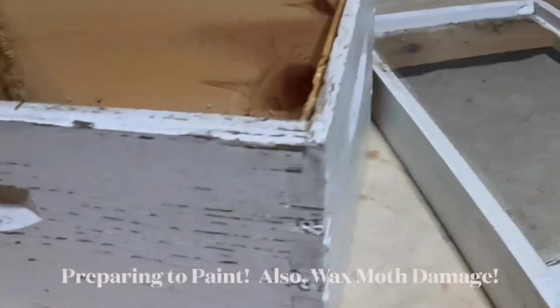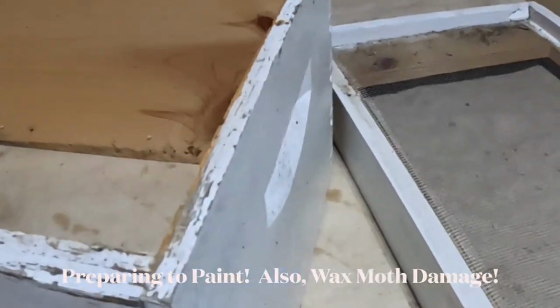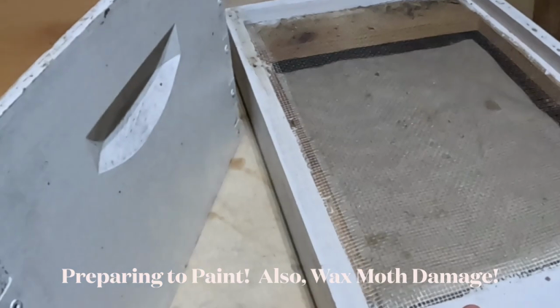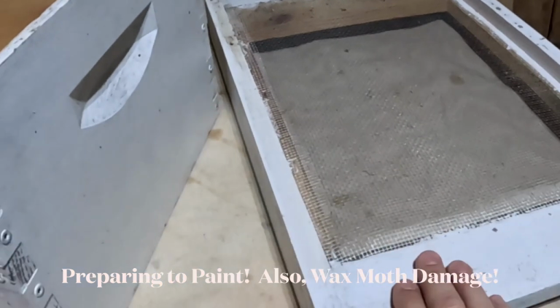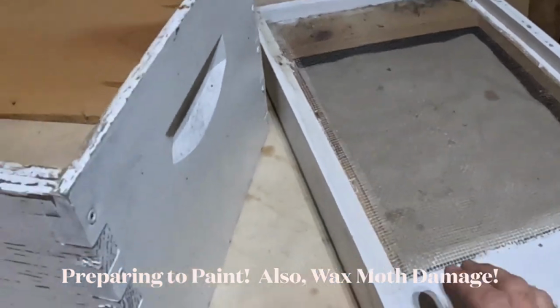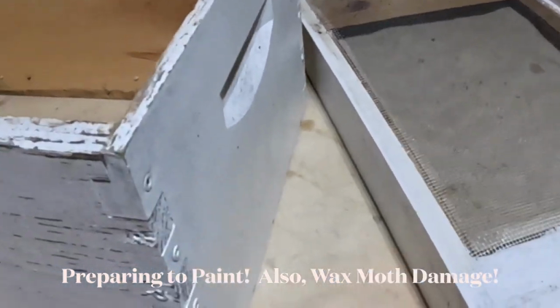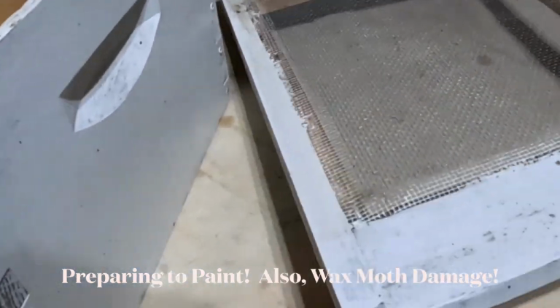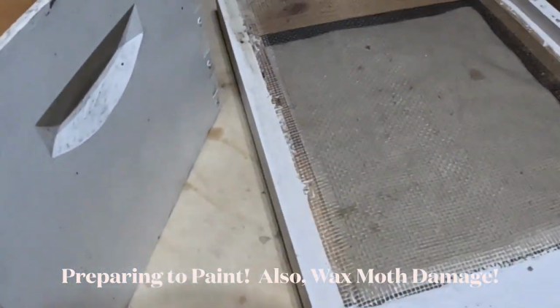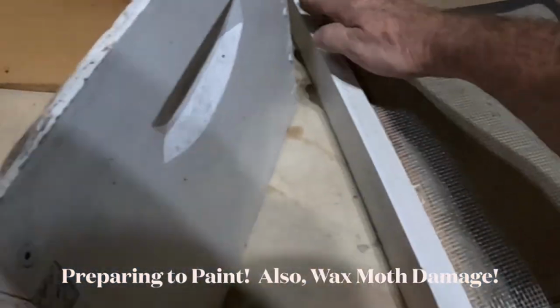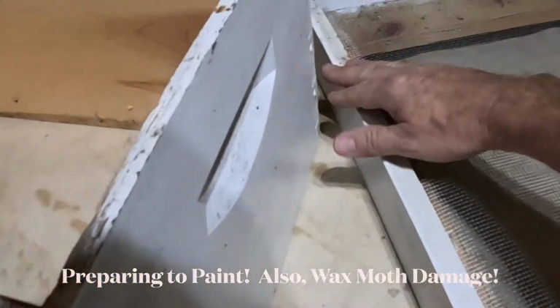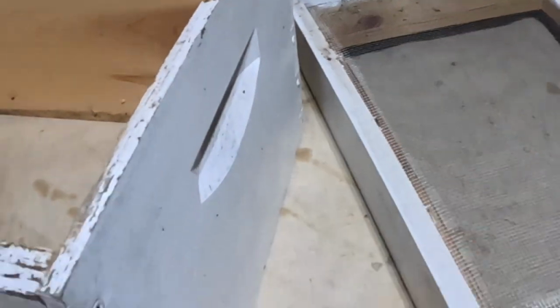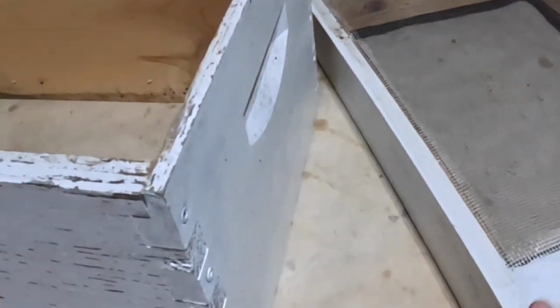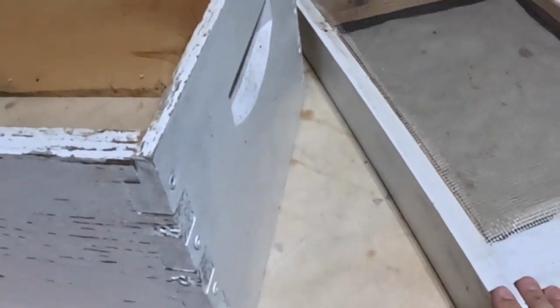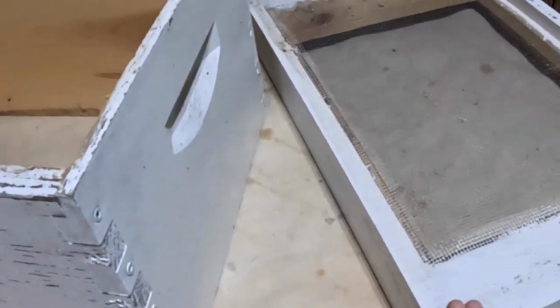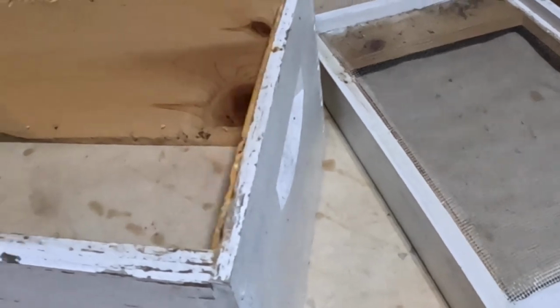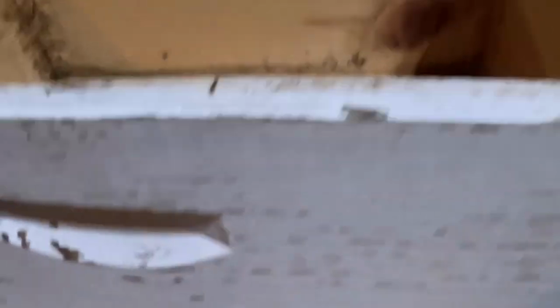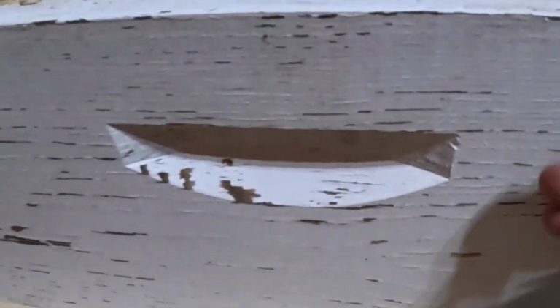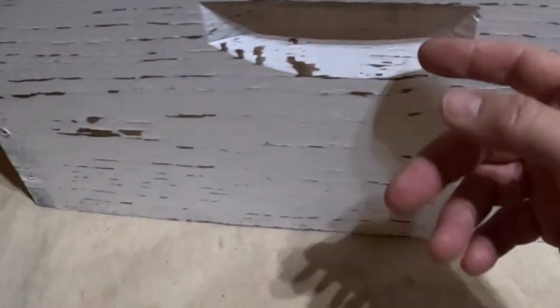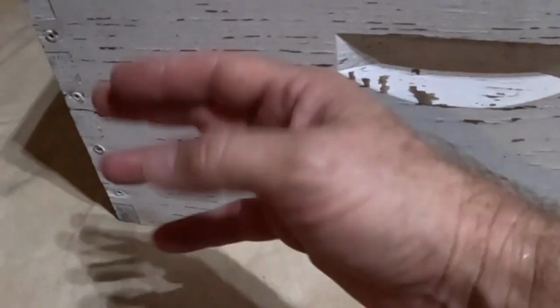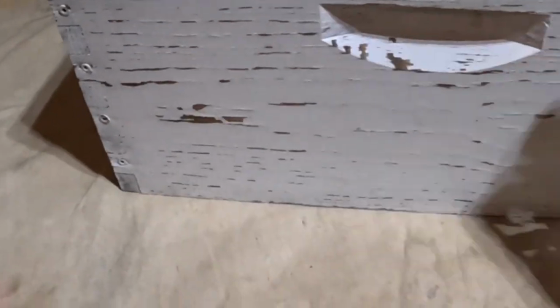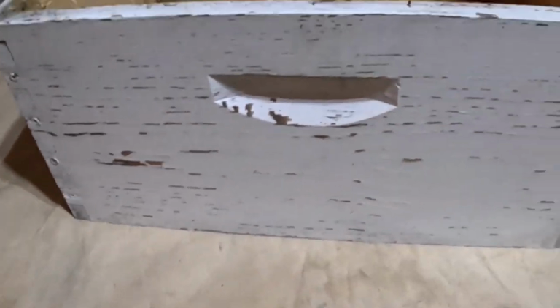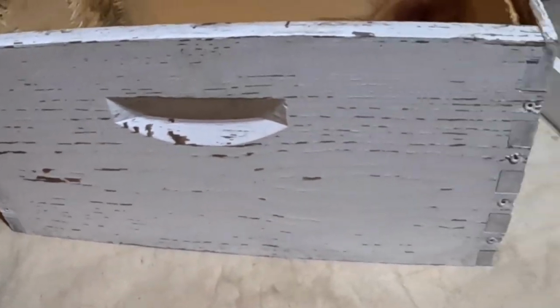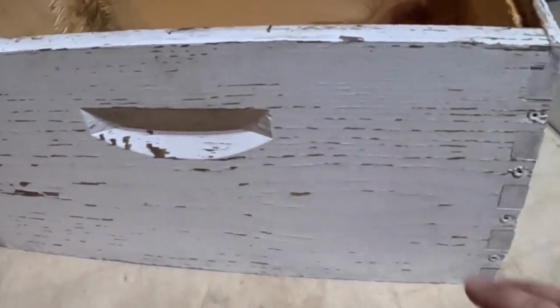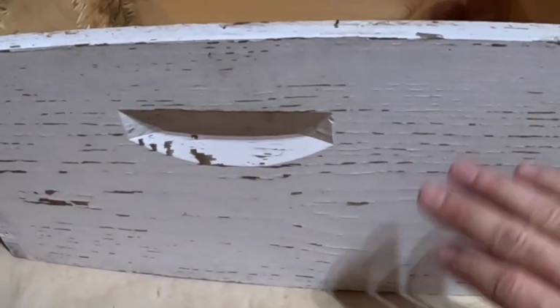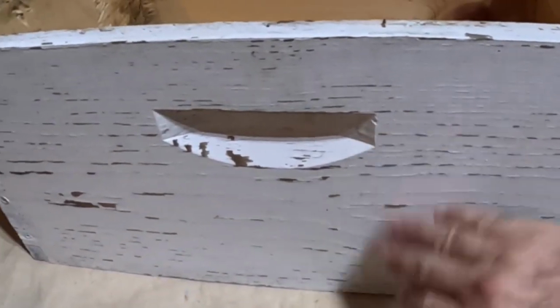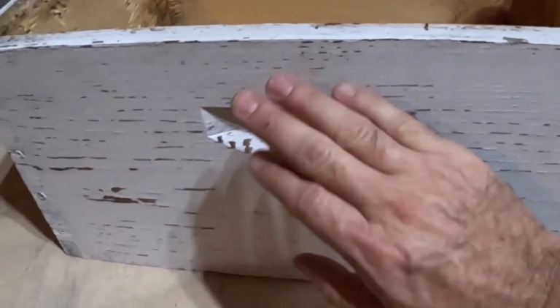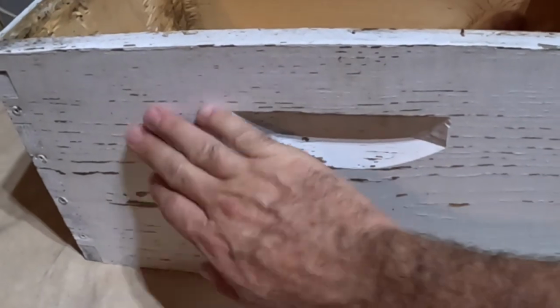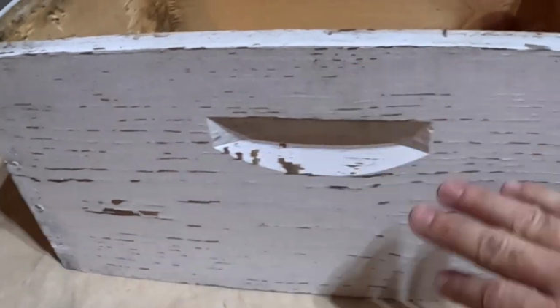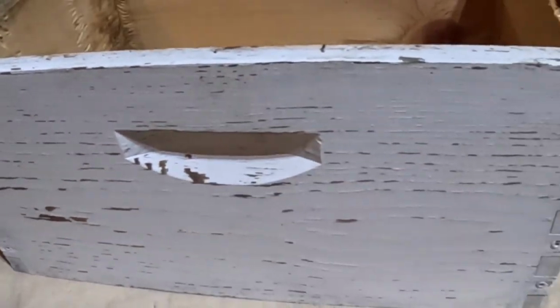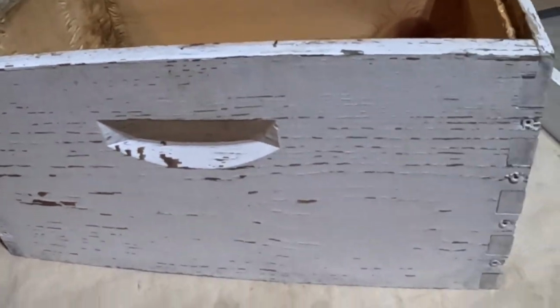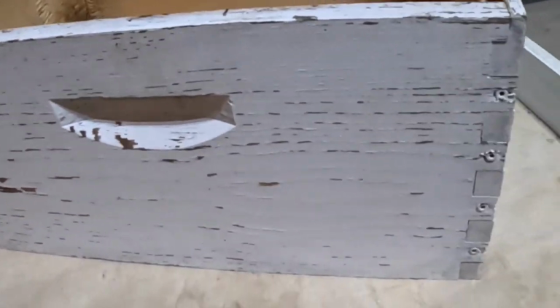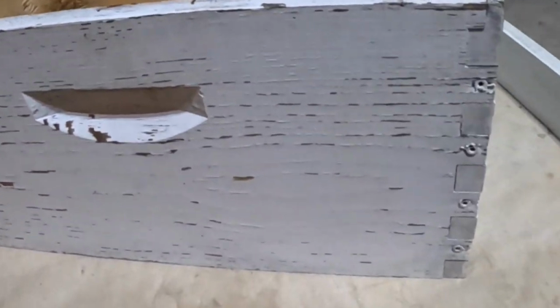I've got my bottom board over here — got it kind of cleaned up and dusted off. It doesn't have to be perfect in order to paint it. I've knocked off anything on this box that was already starting to flake off.